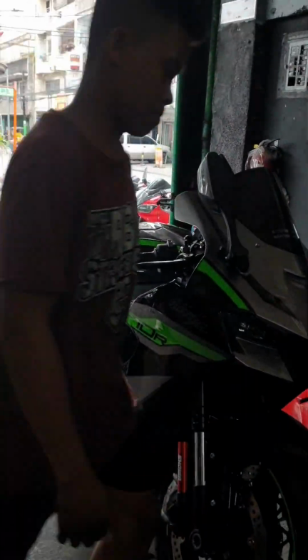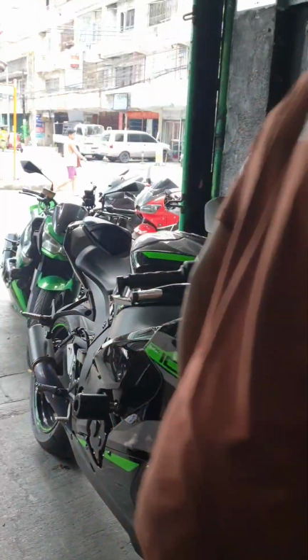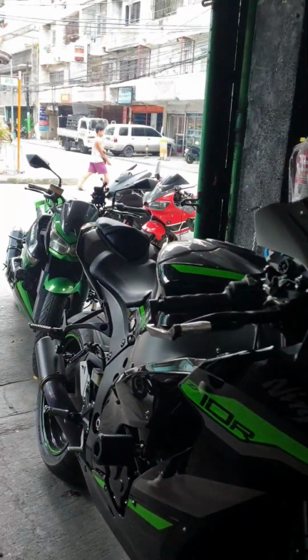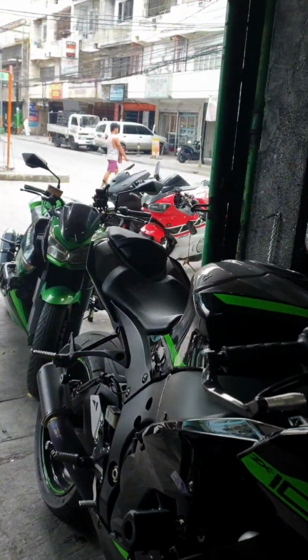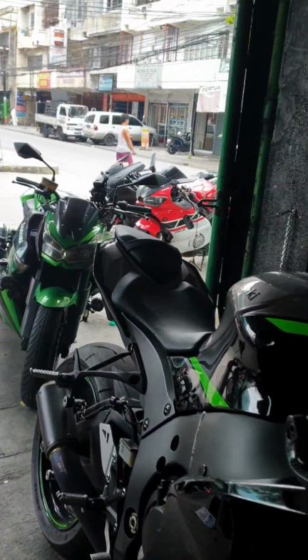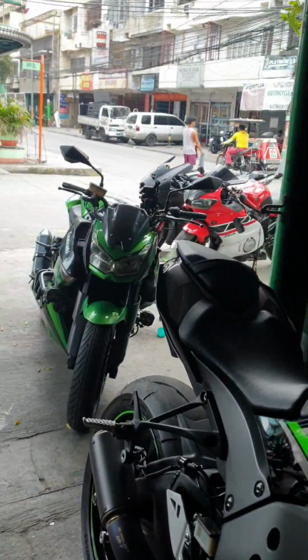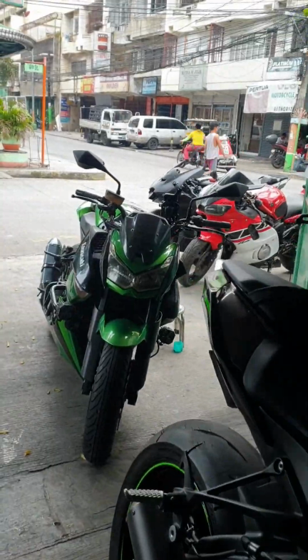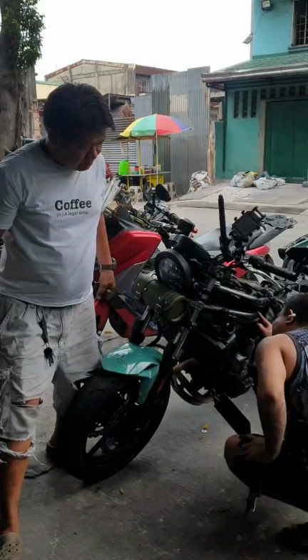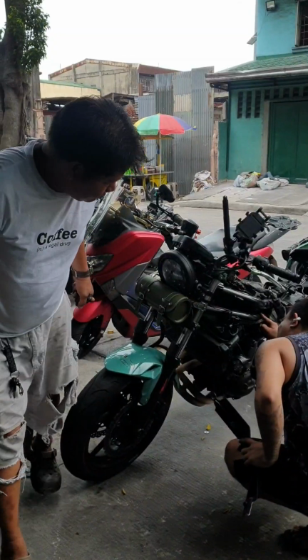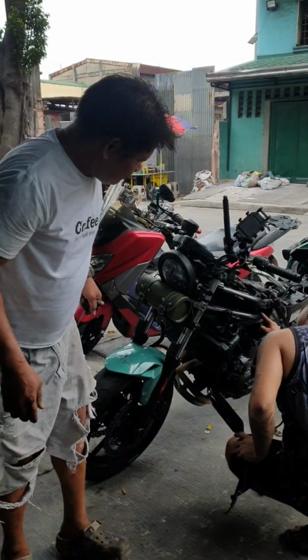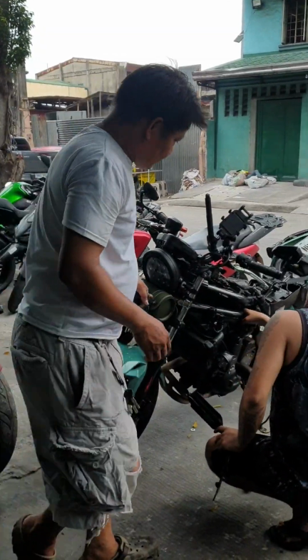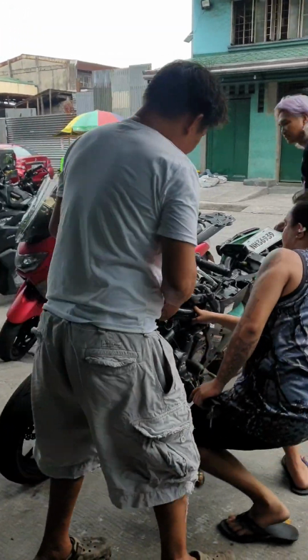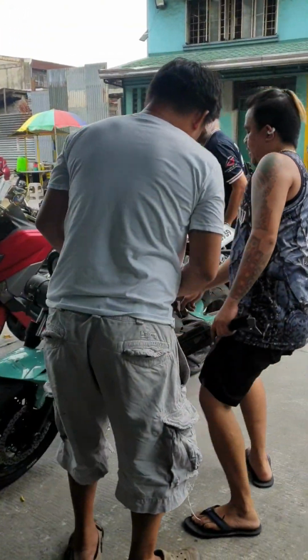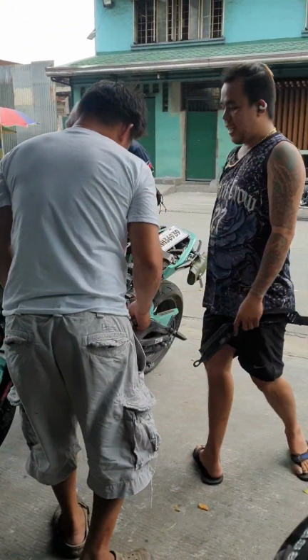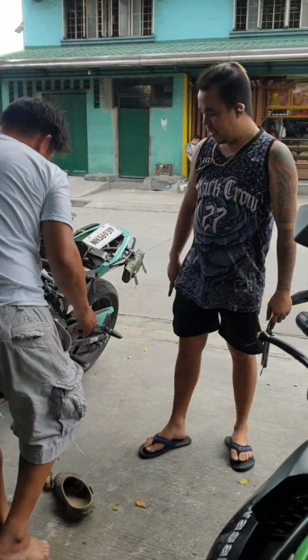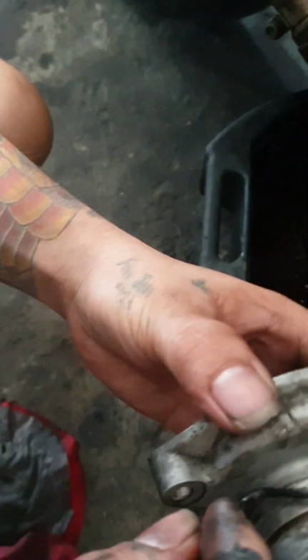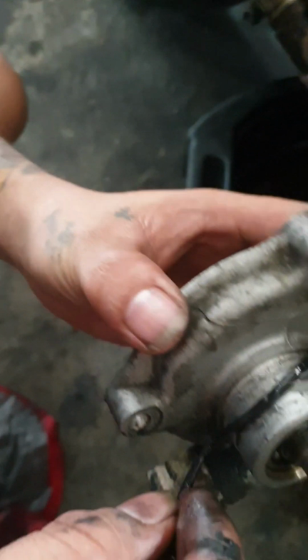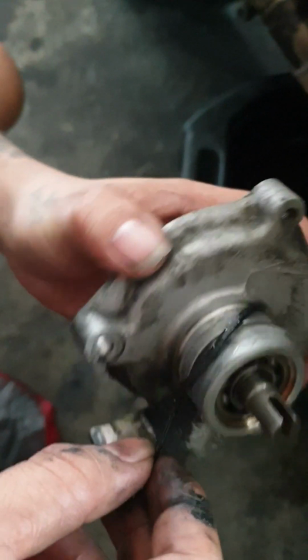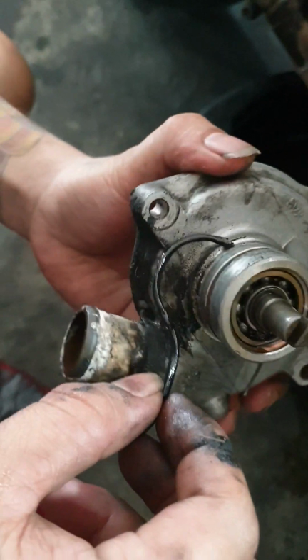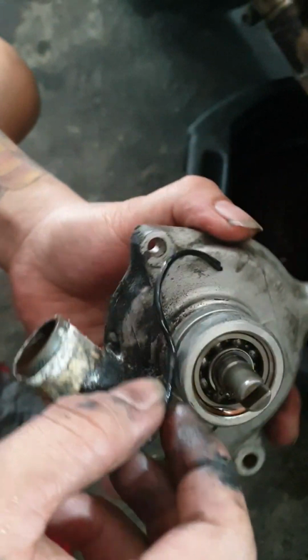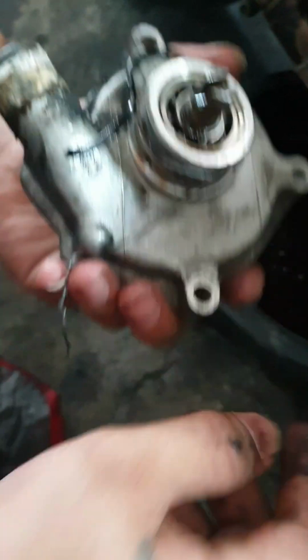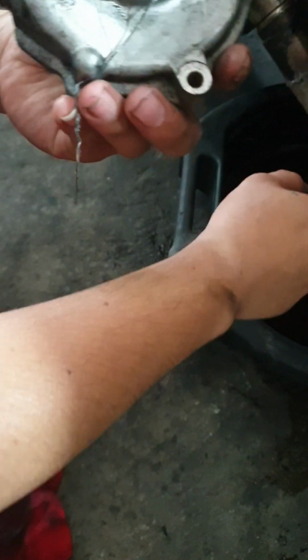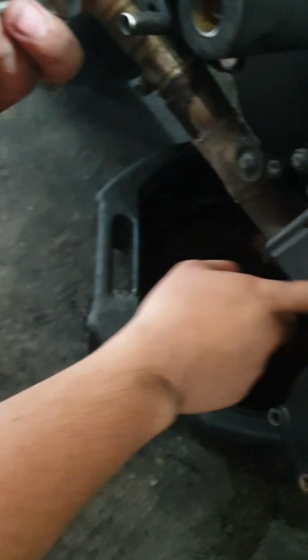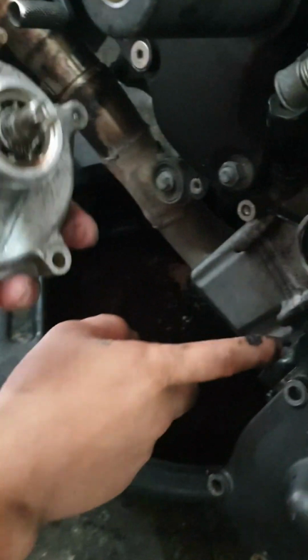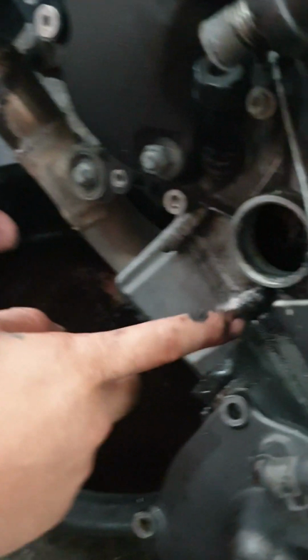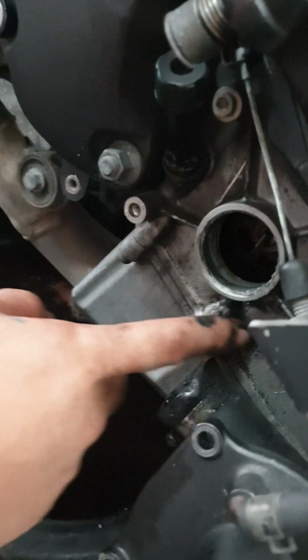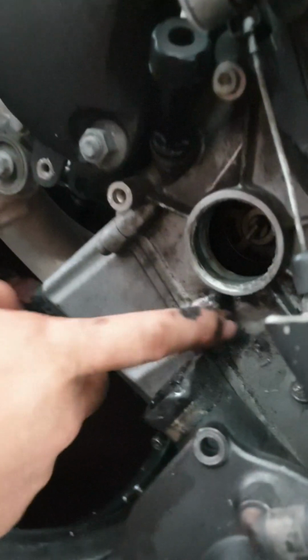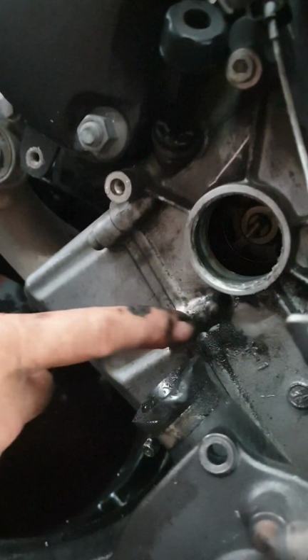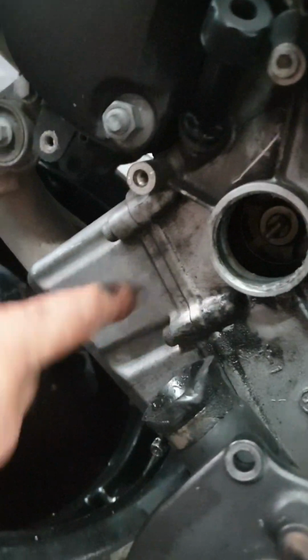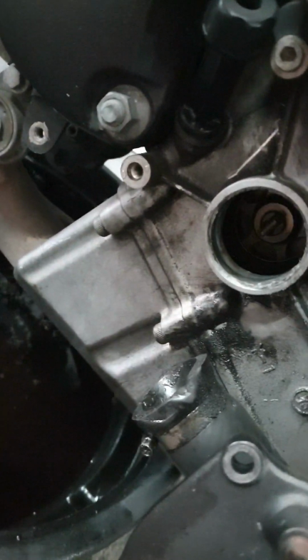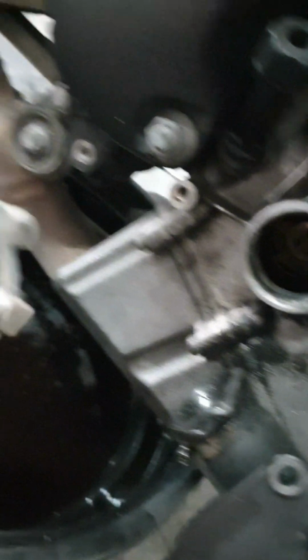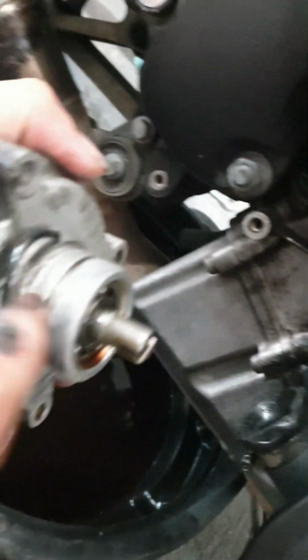There we go, the power plug. The Yamaha R6 has a tank — it has a tank pump.